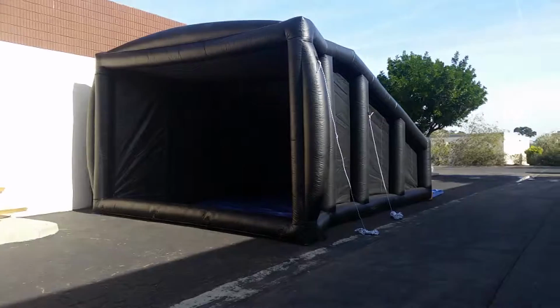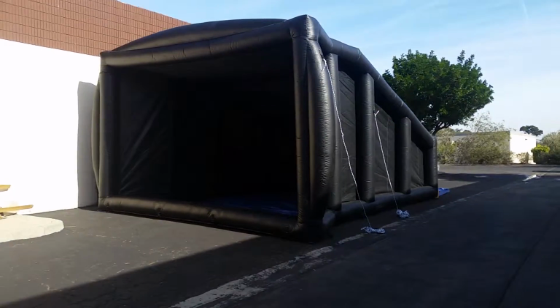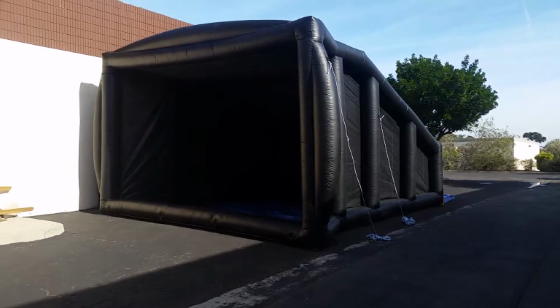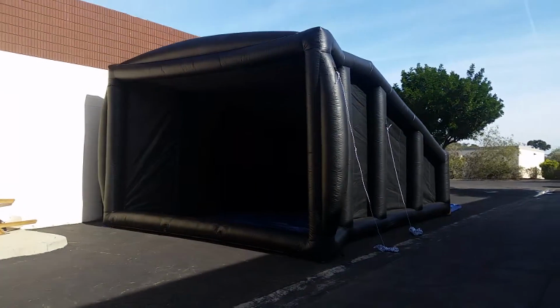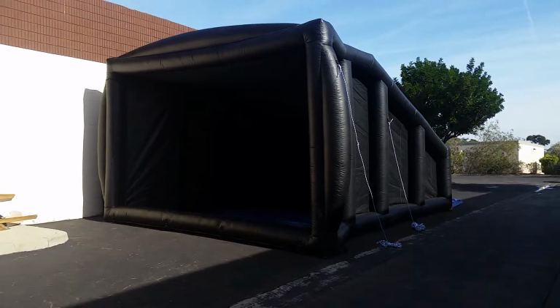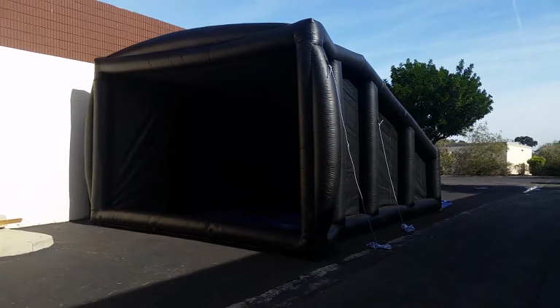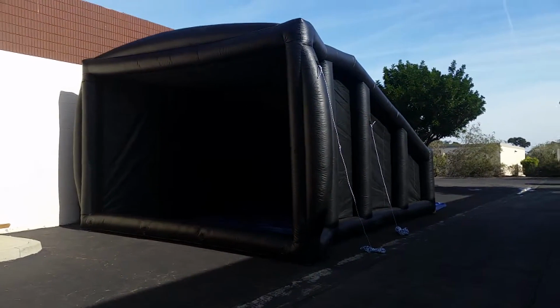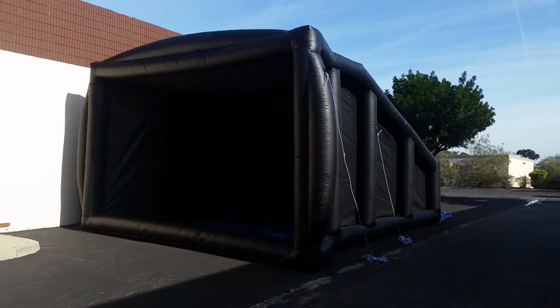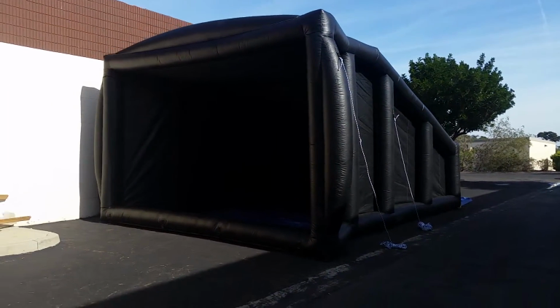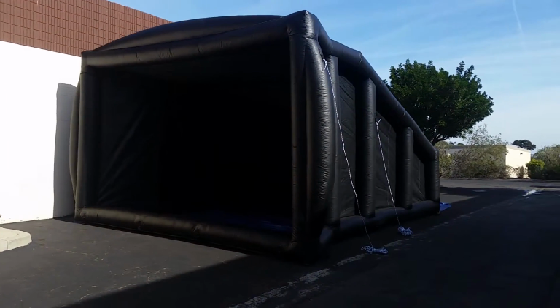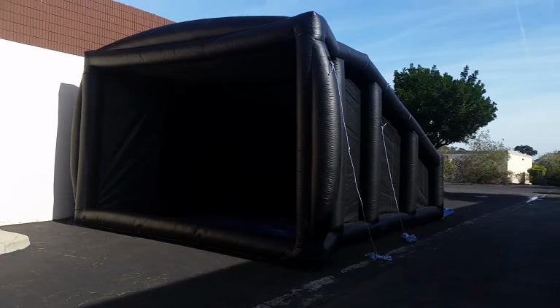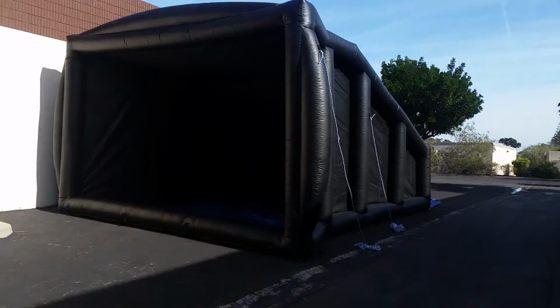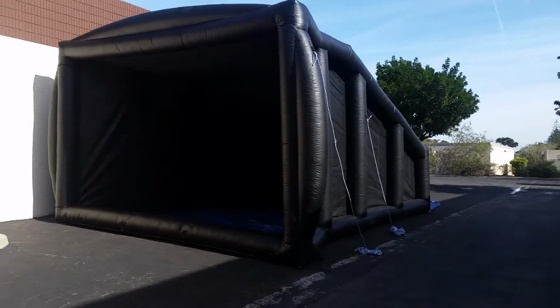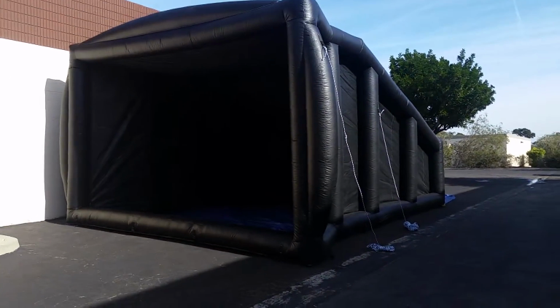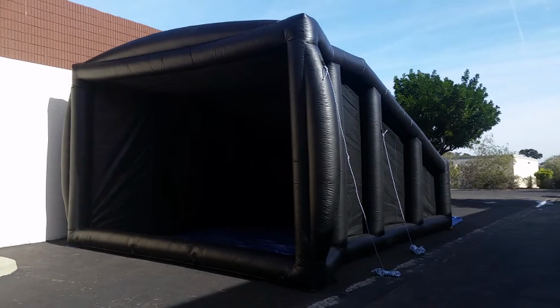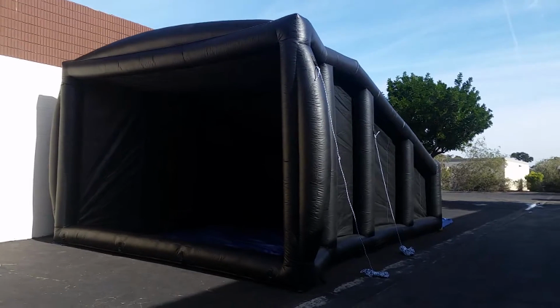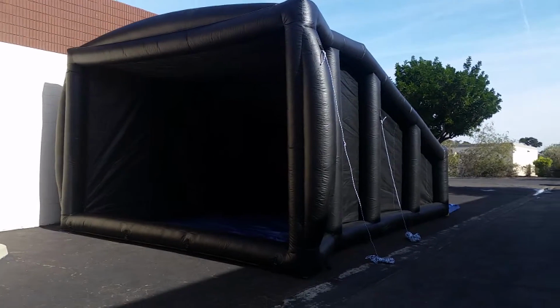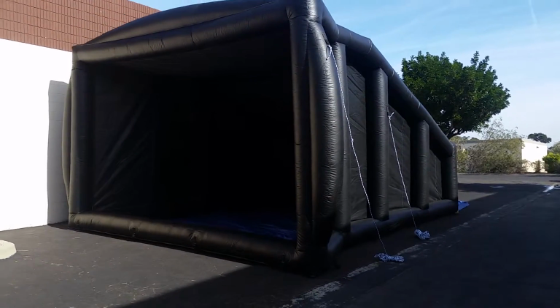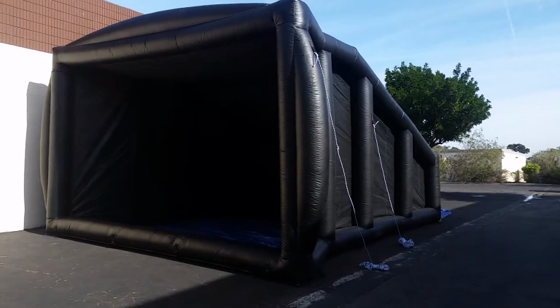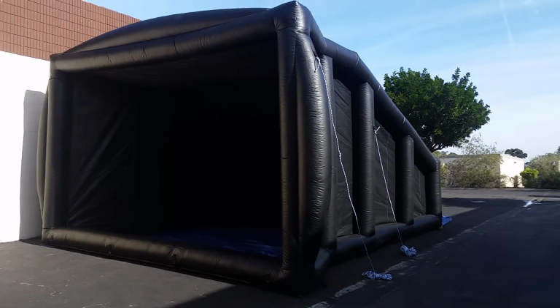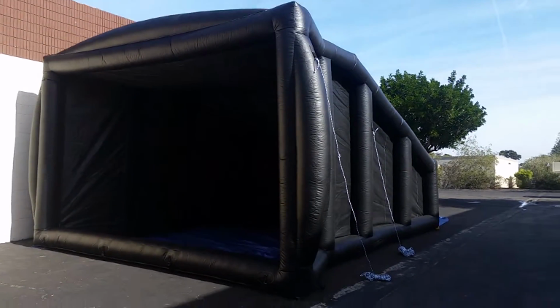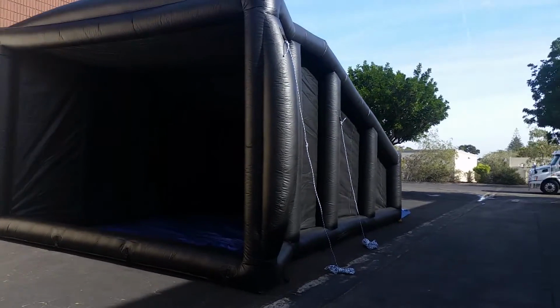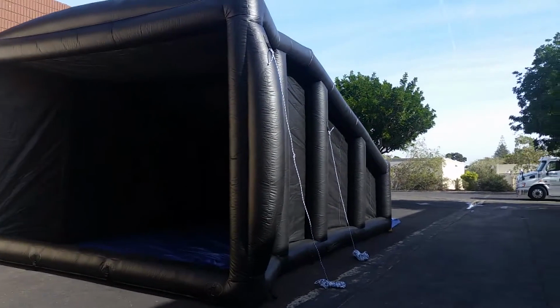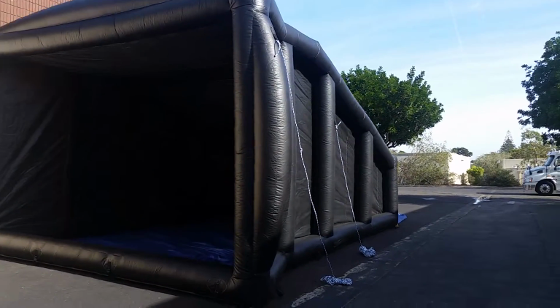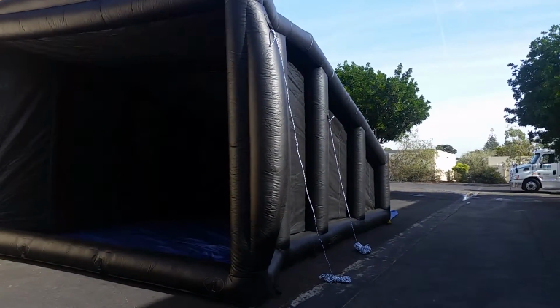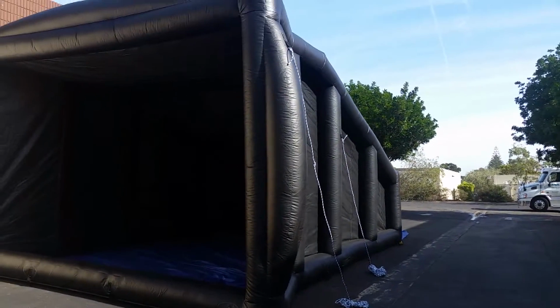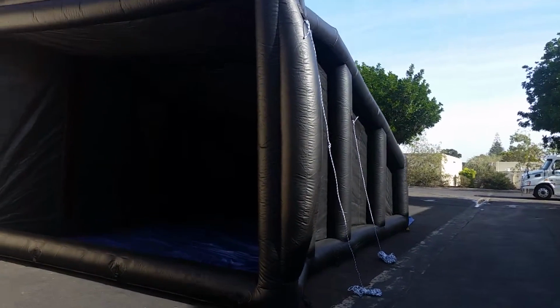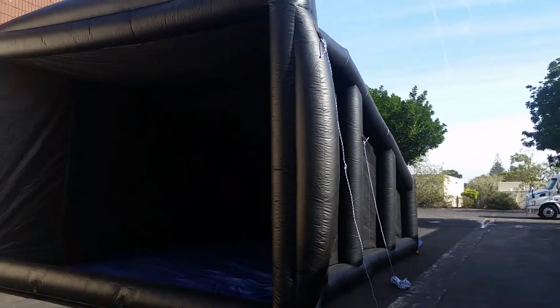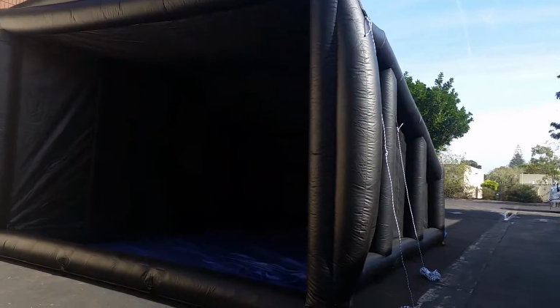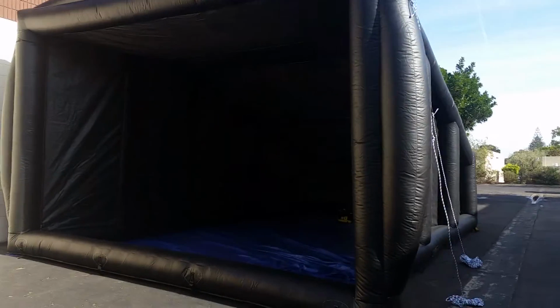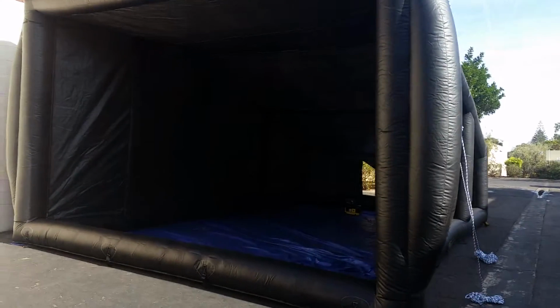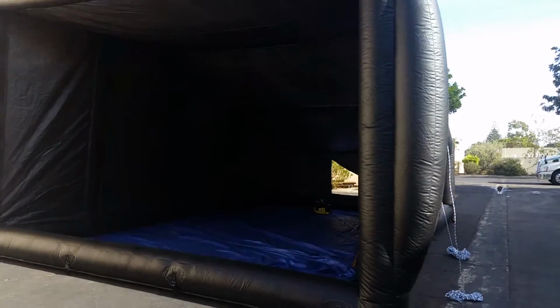This is VXP's Eclipse Daylight Projection System. First, we have the actual Eclipse shell. What this shell does is provides an entire enclosed shelter.